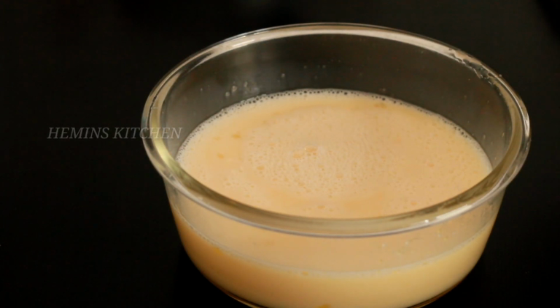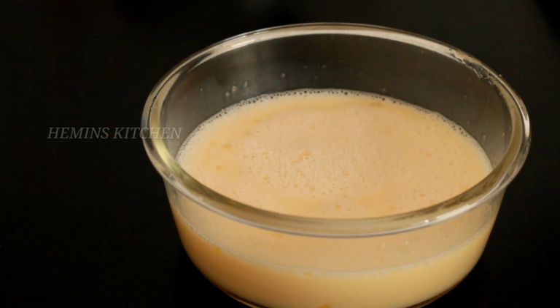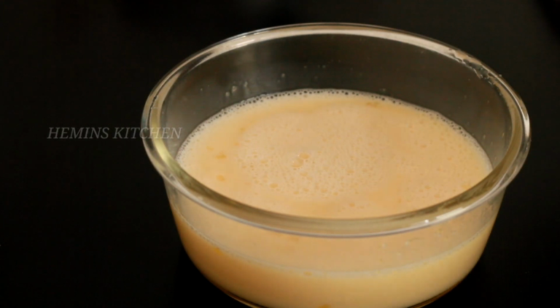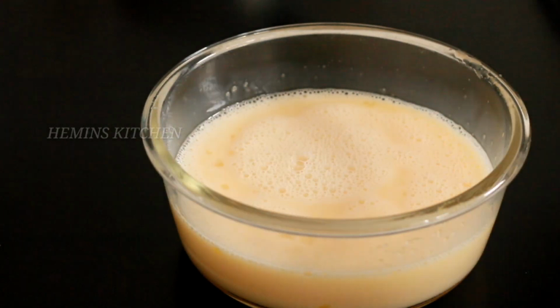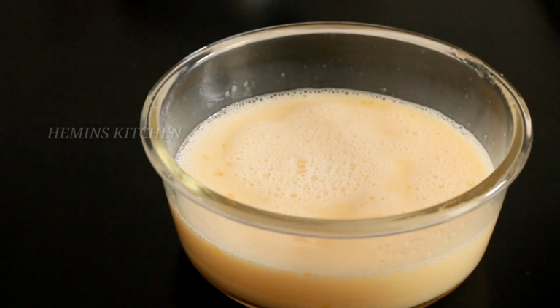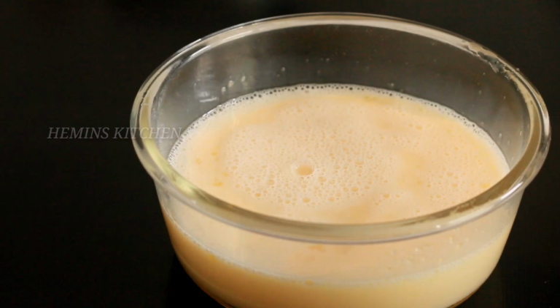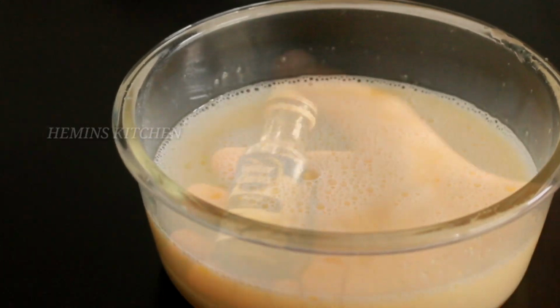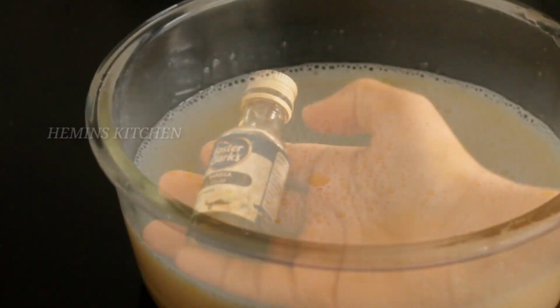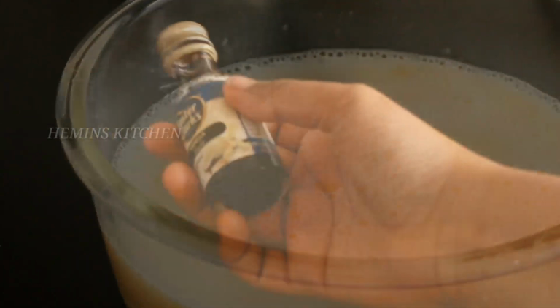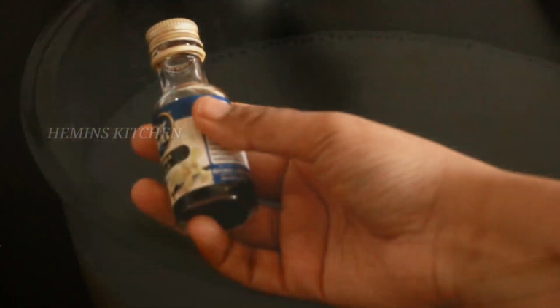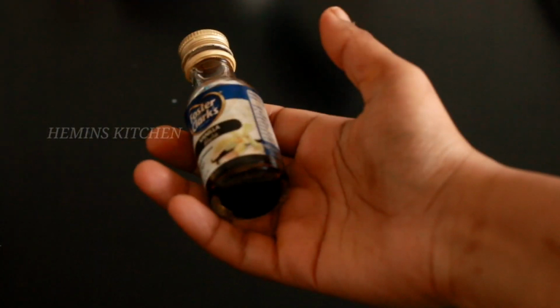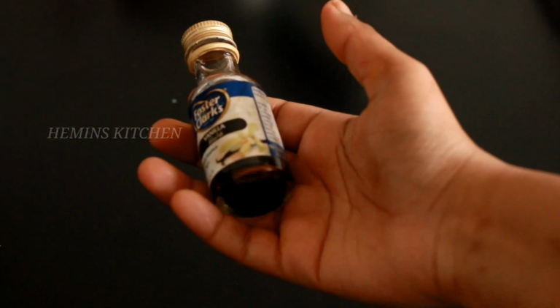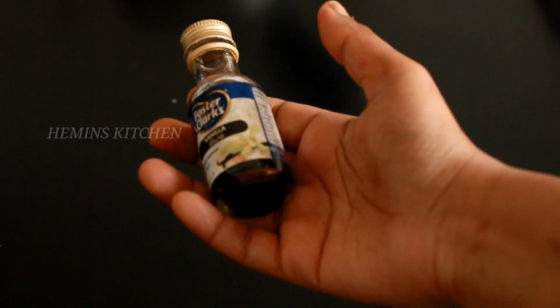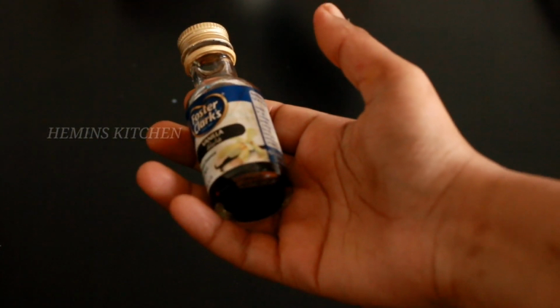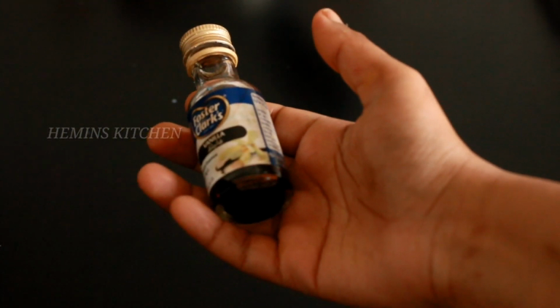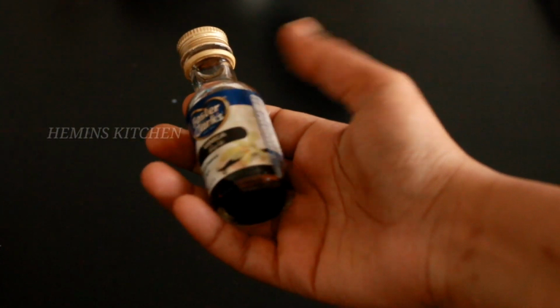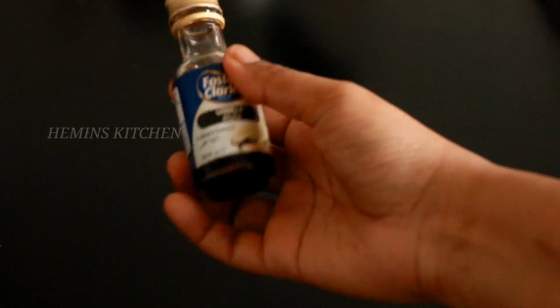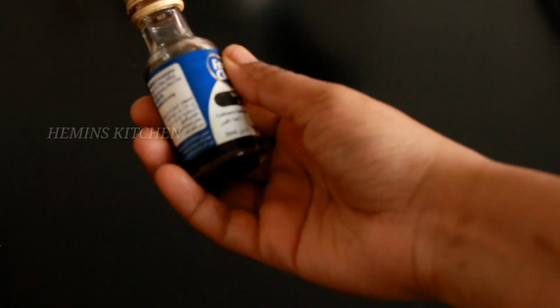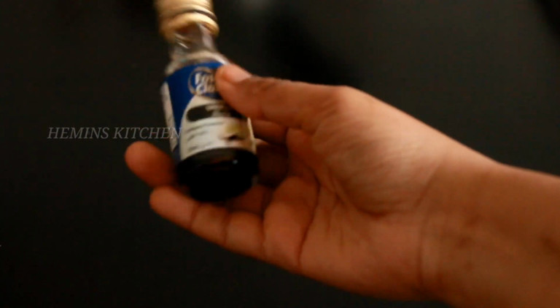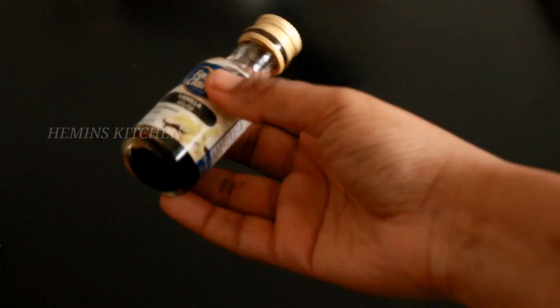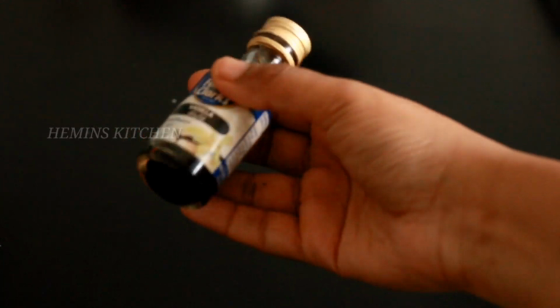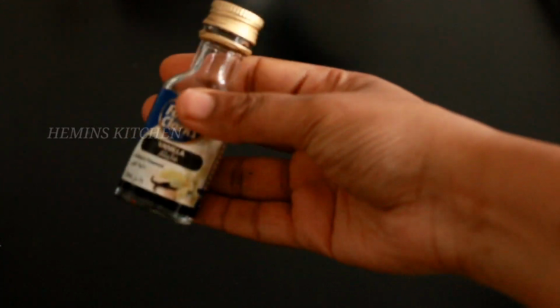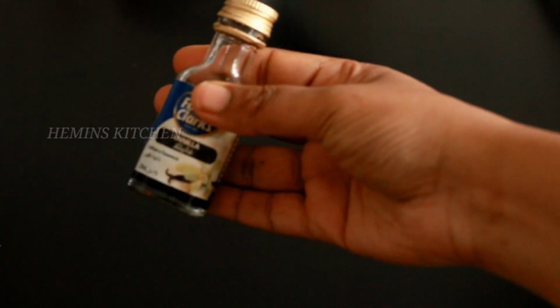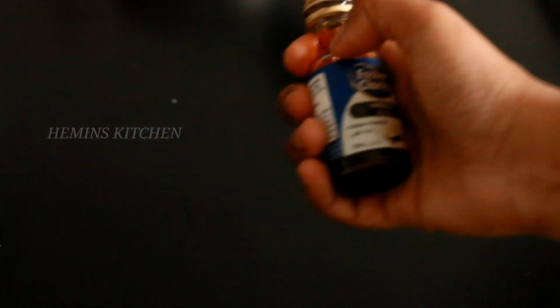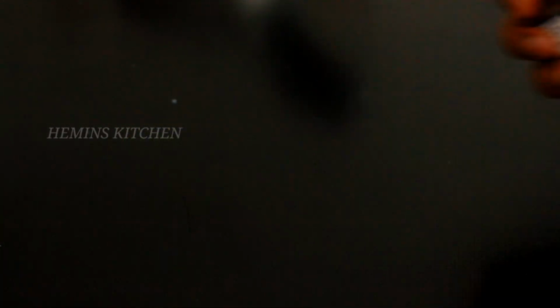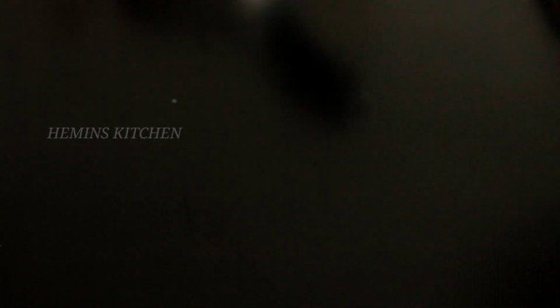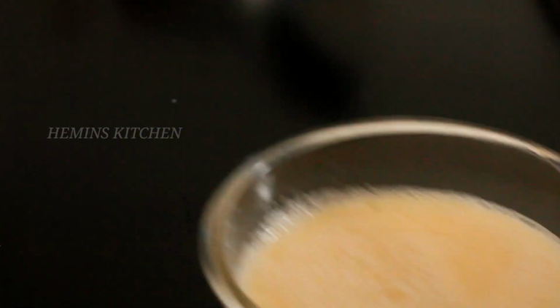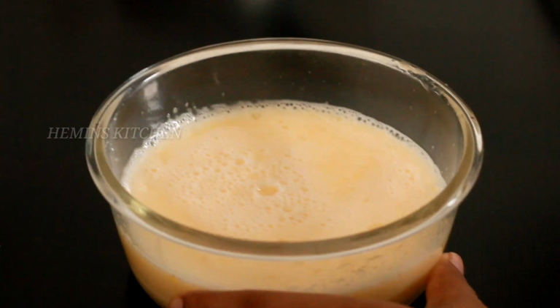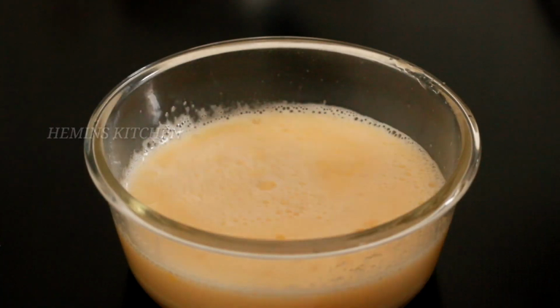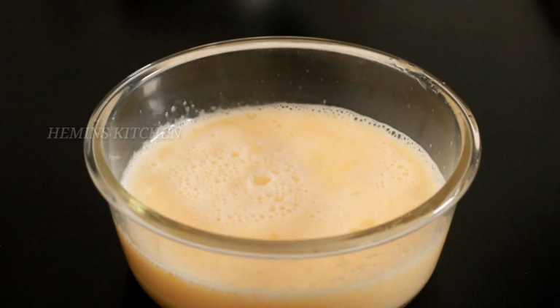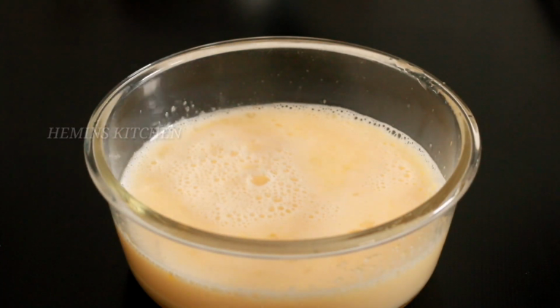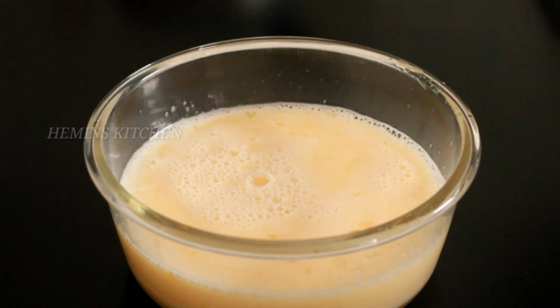I'm going to mix 3 ingredients. I'm going to mix with this — it is optional. We are ready to cook the pudding.